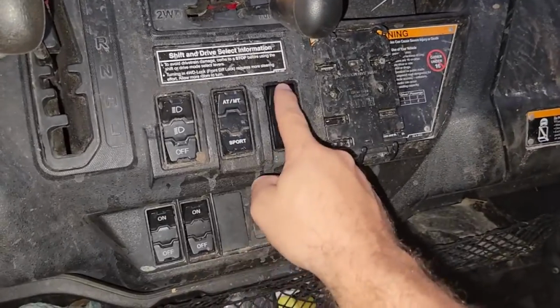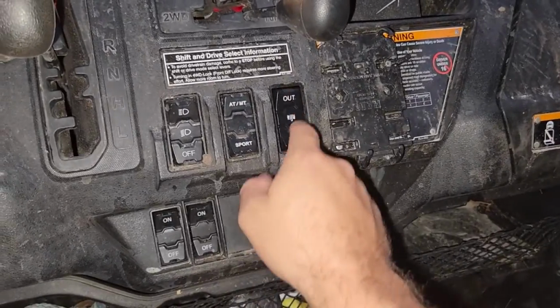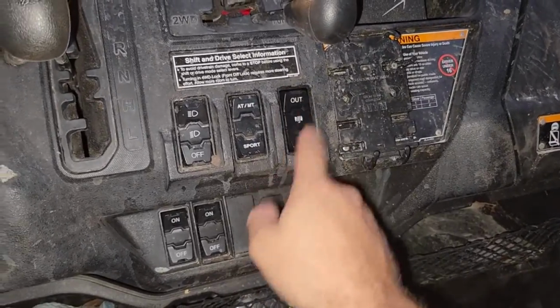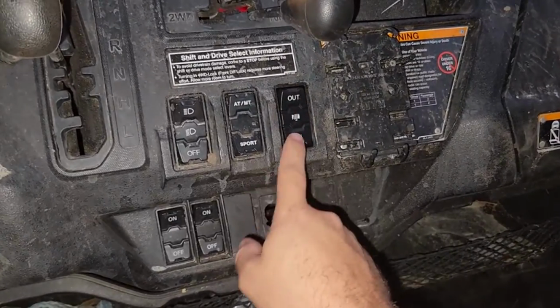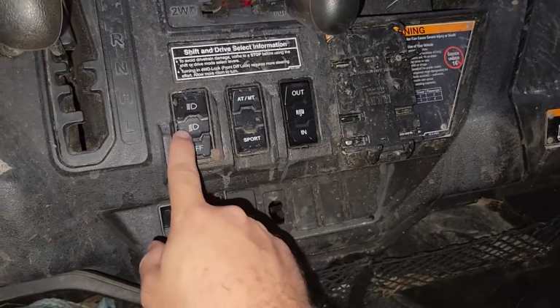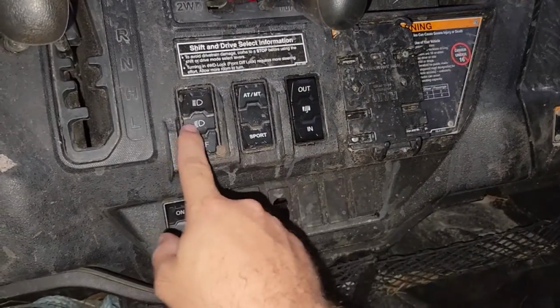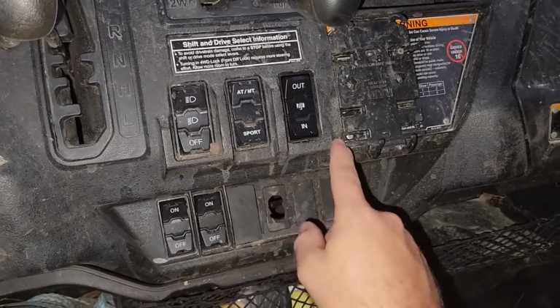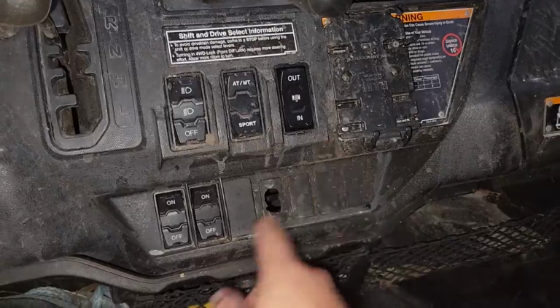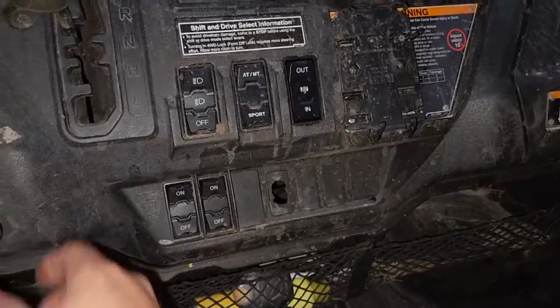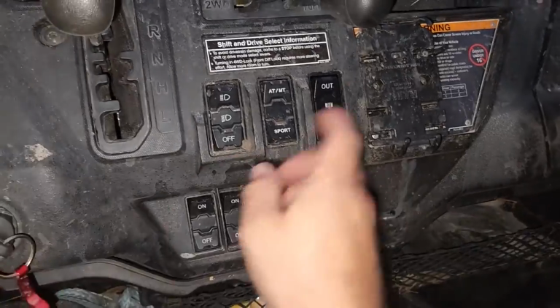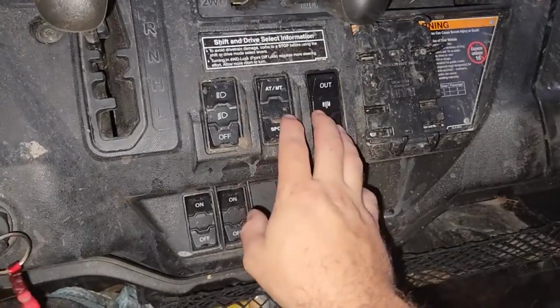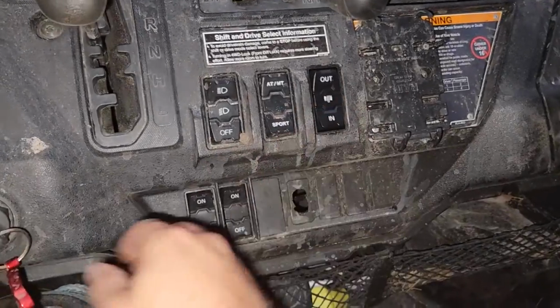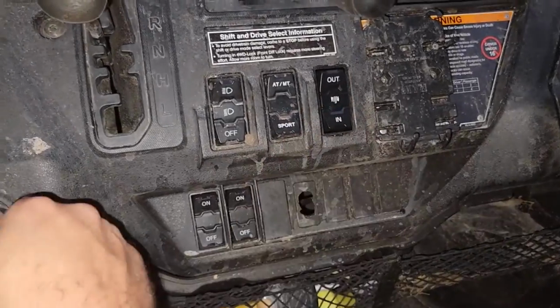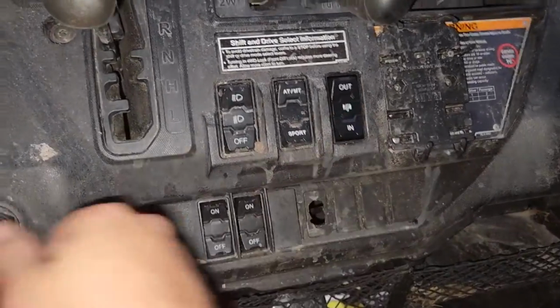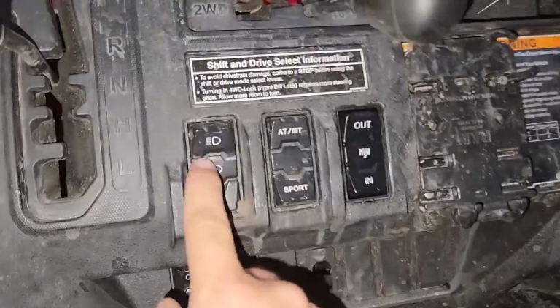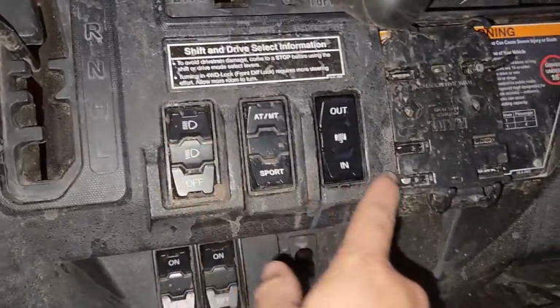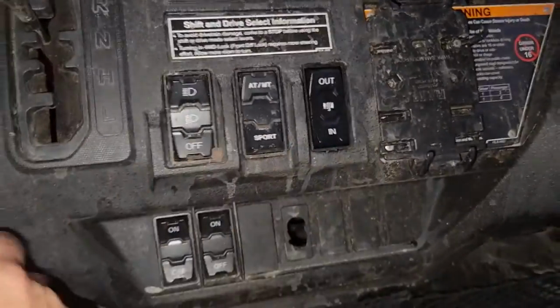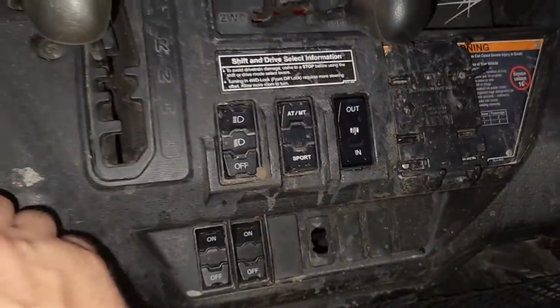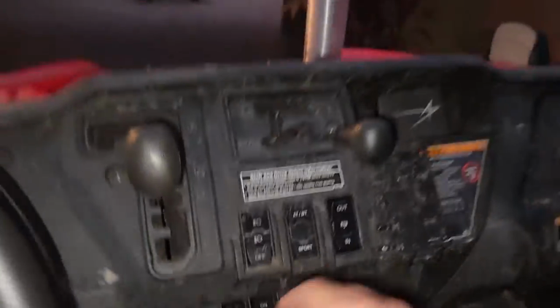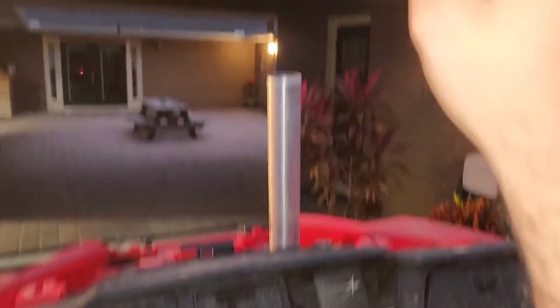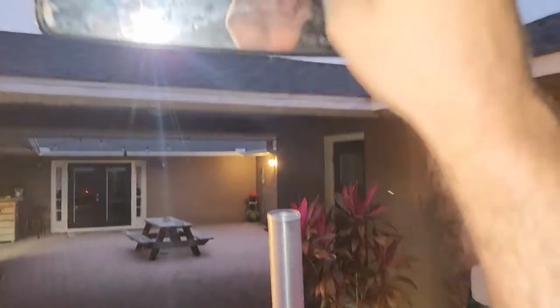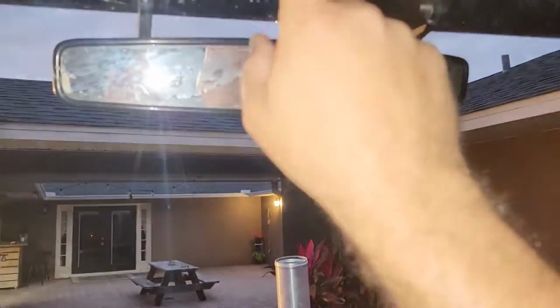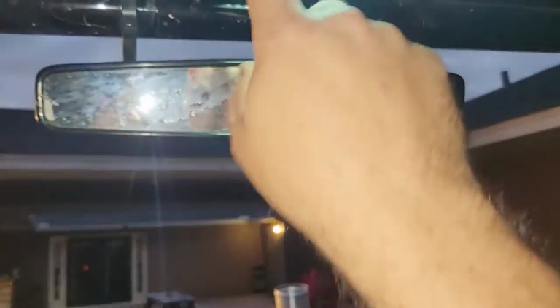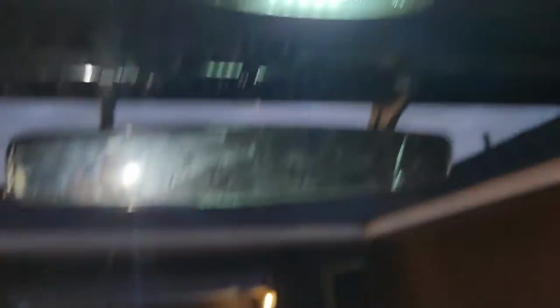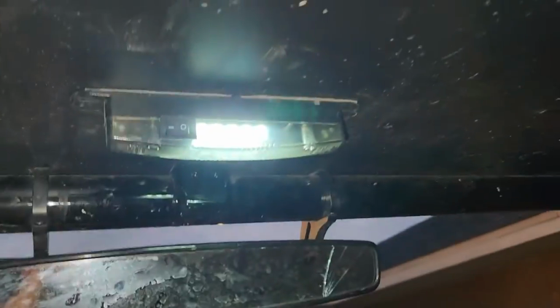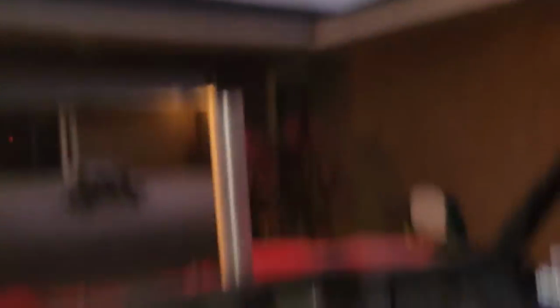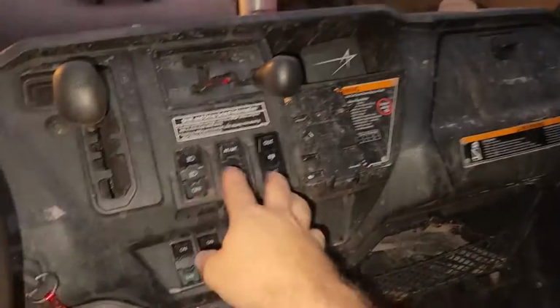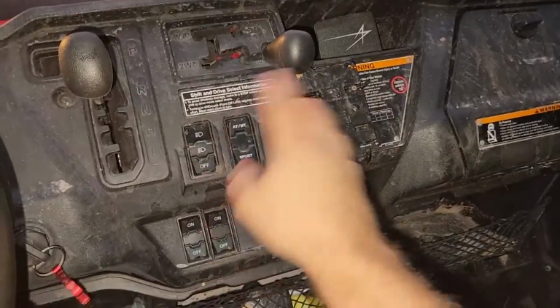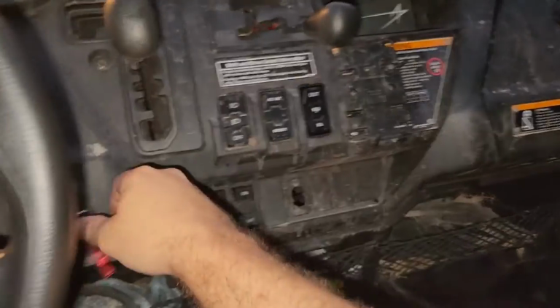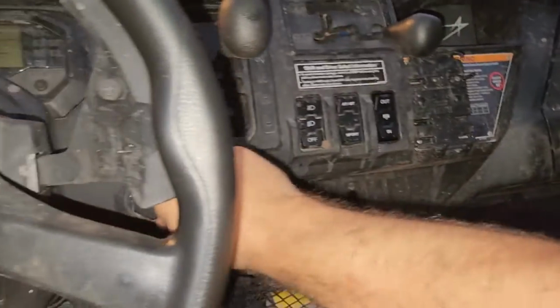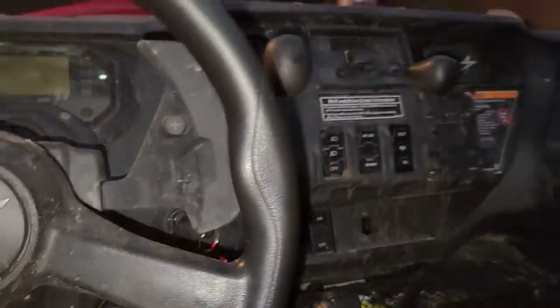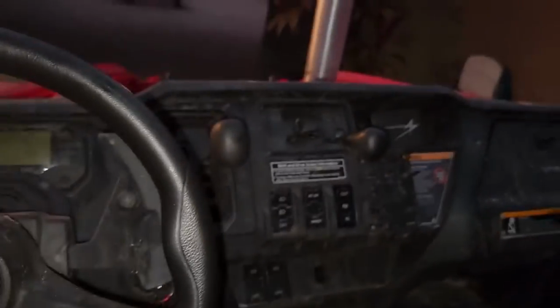In, out — very premium feeling switch, and it matches these perfectly. I didn't wire up the lights because these other switches don't have lights either. So if I need a light, I just hit this button up here and that turns on, and then I've got lights everywhere. No problems there.